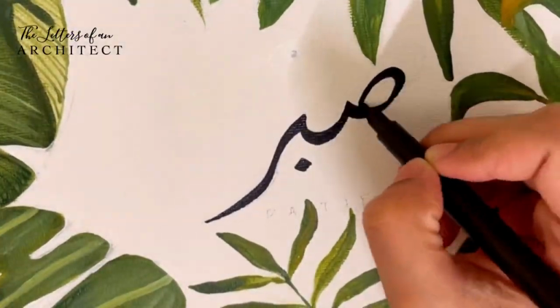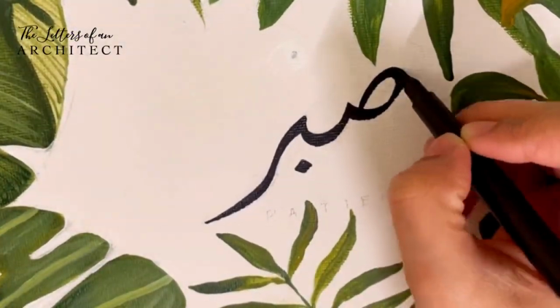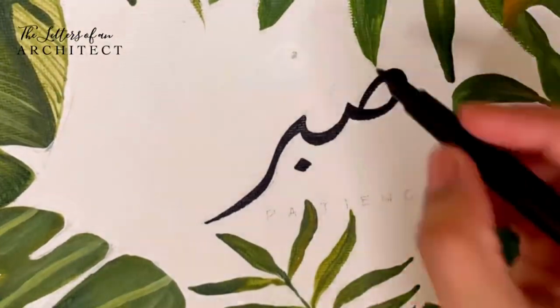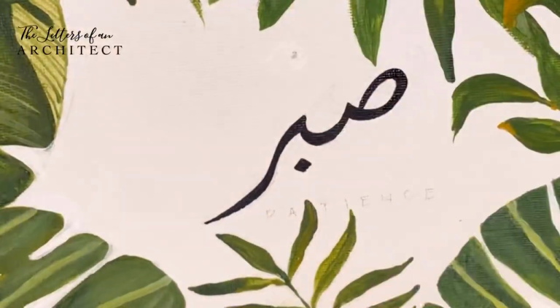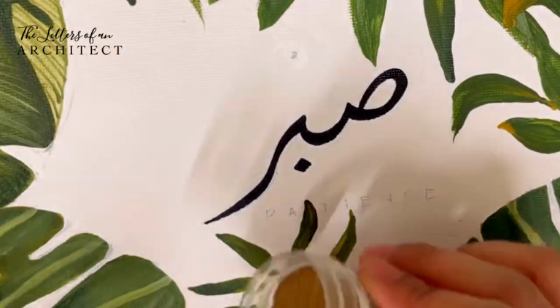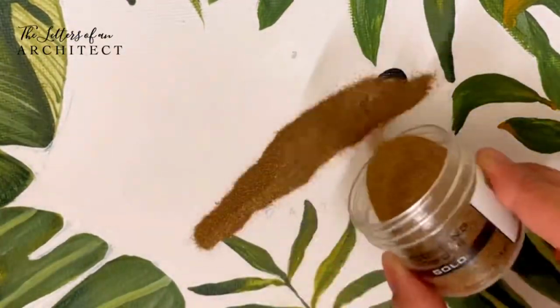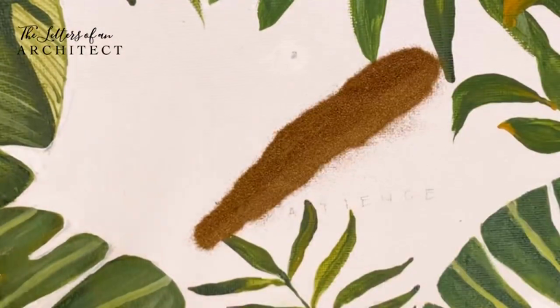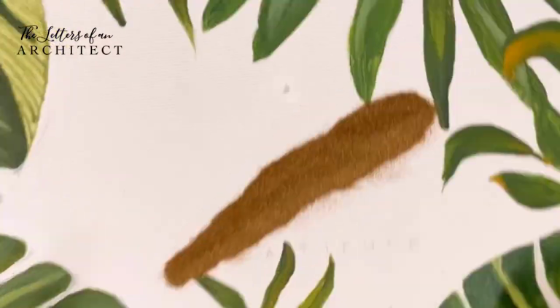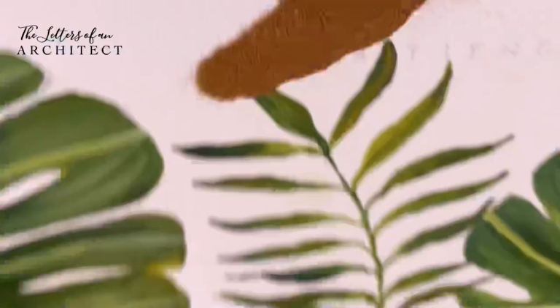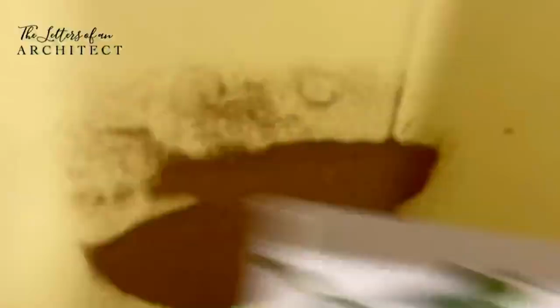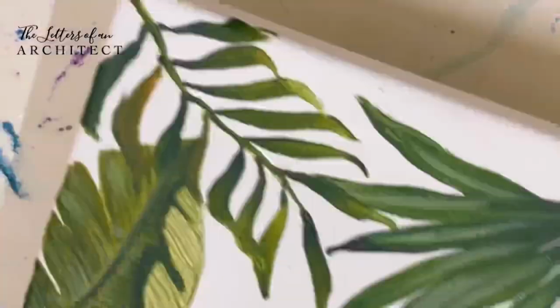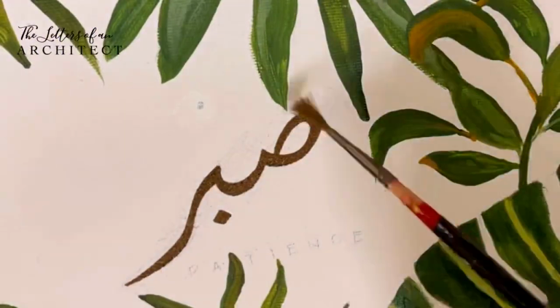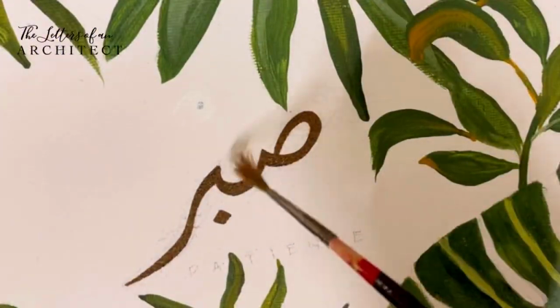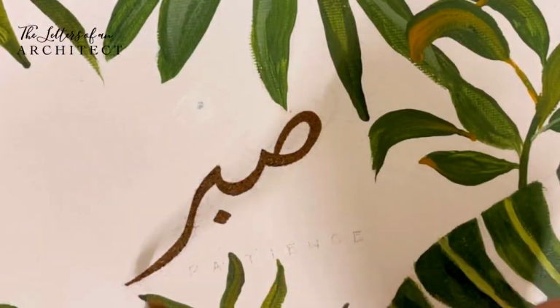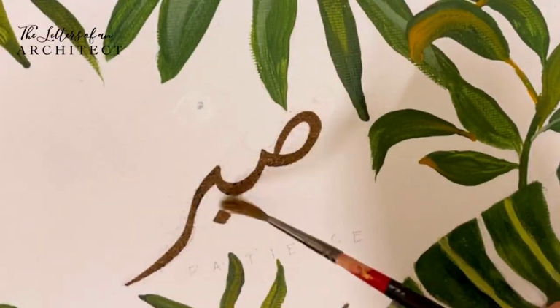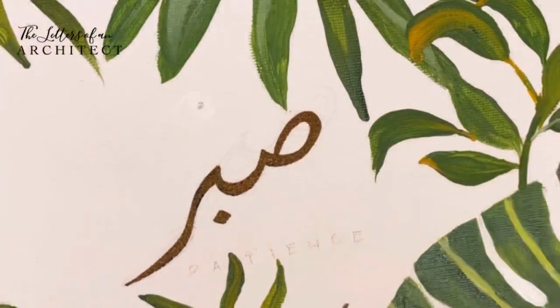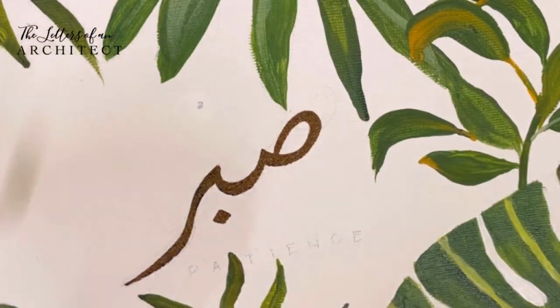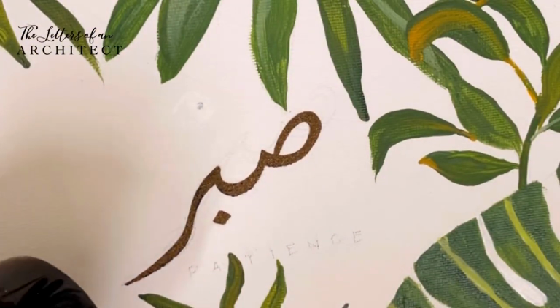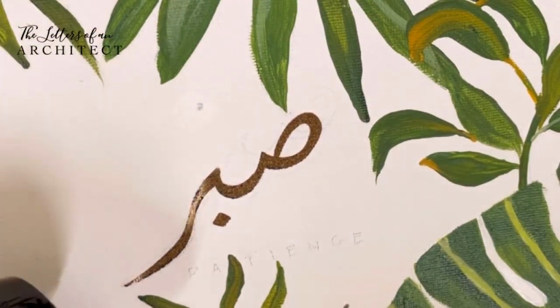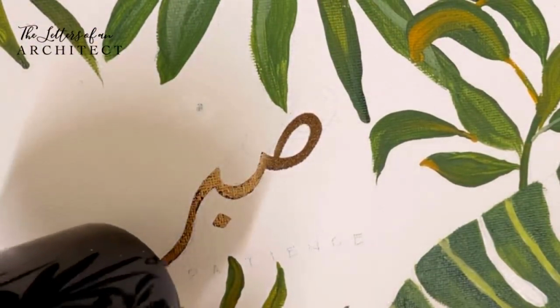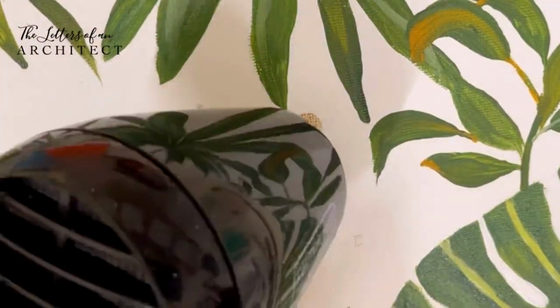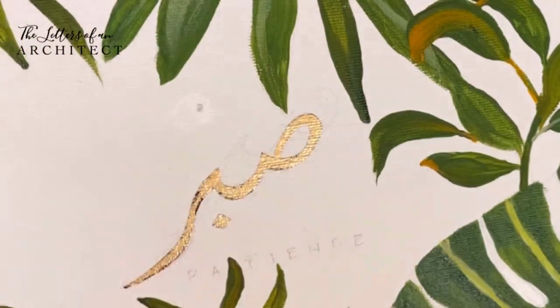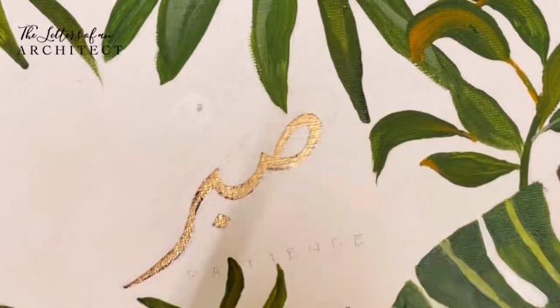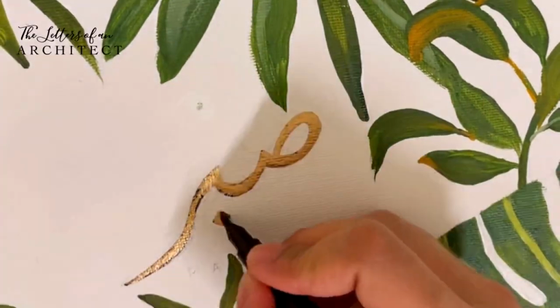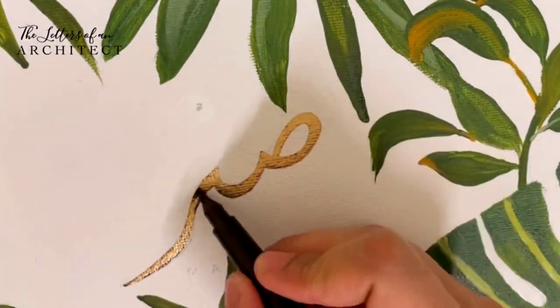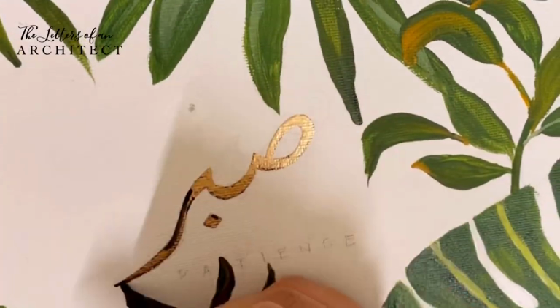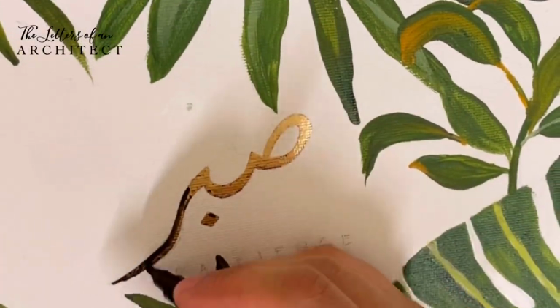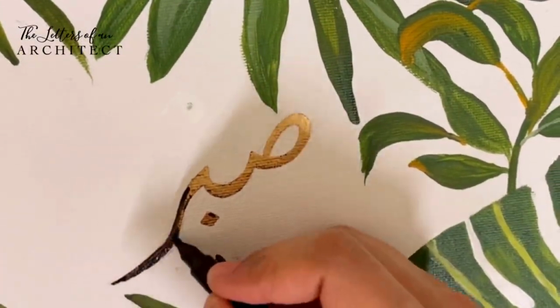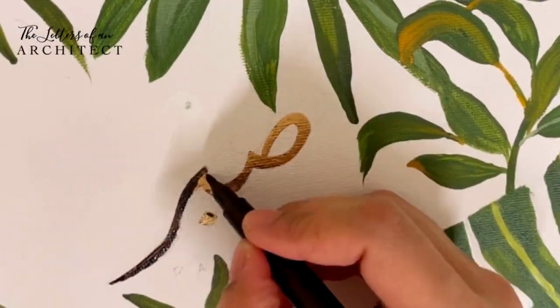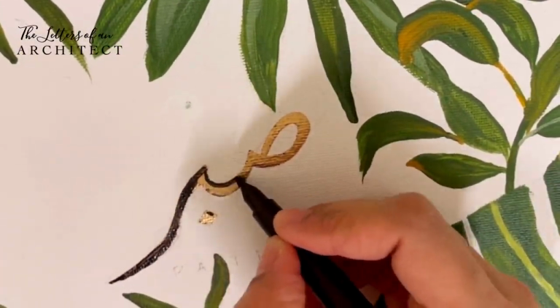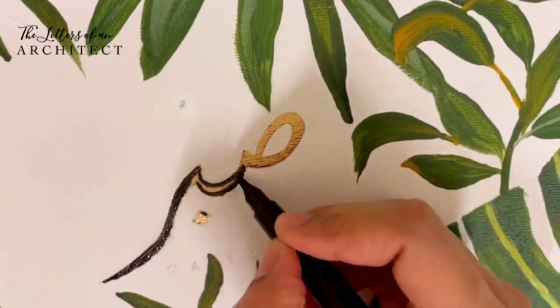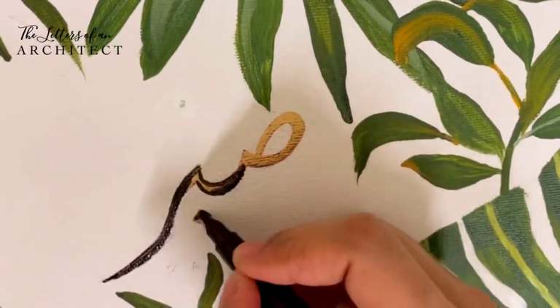While embossing this piece, I realized that some areas were missing the powder. So after heating, I went back in with my embossing pen and repeated the whole process to get even coverage.